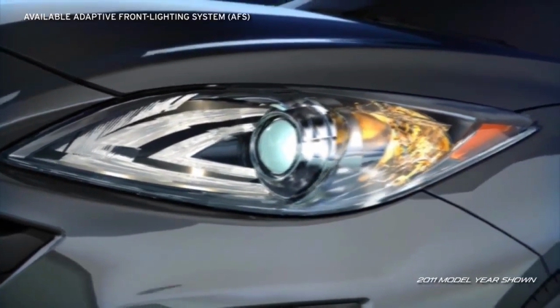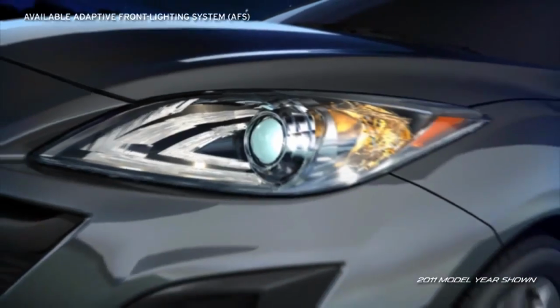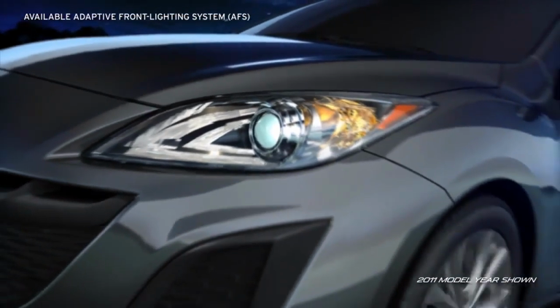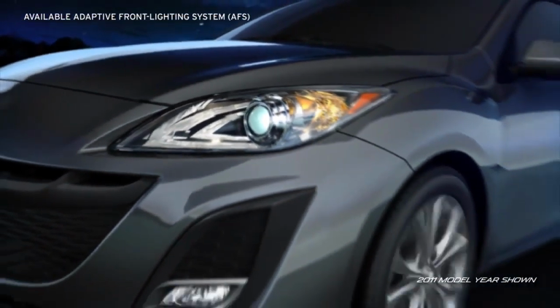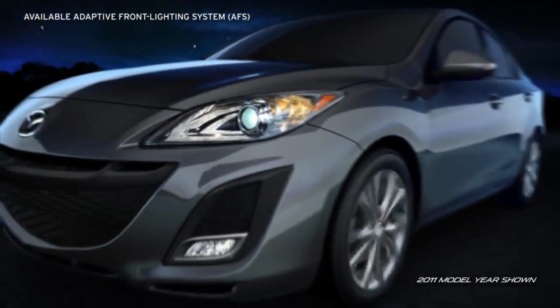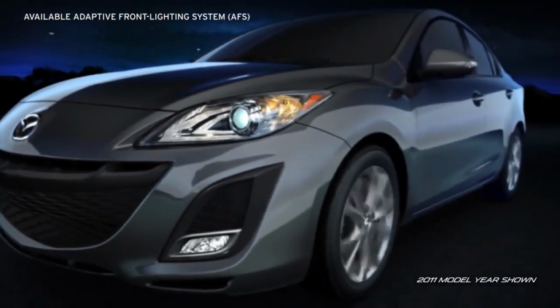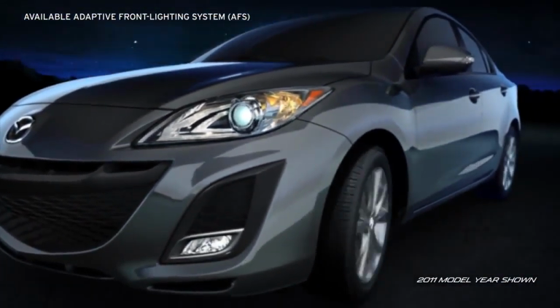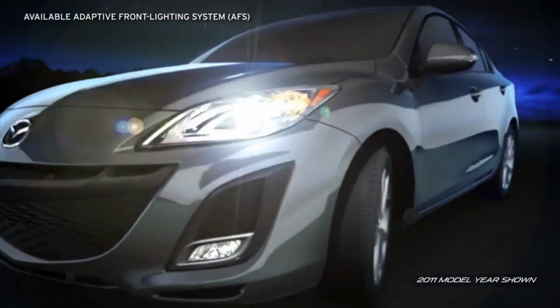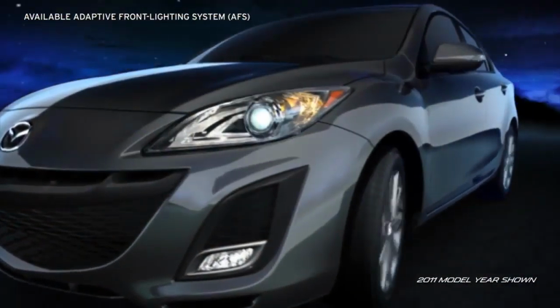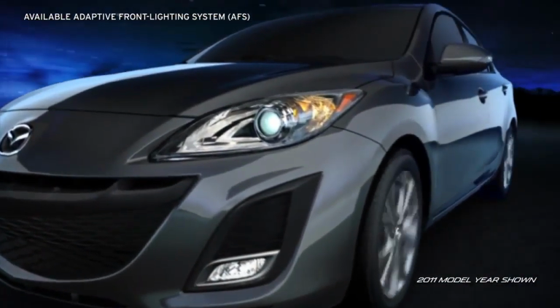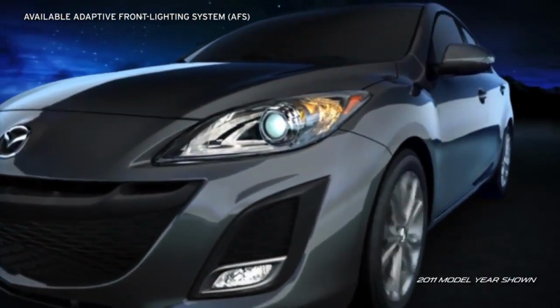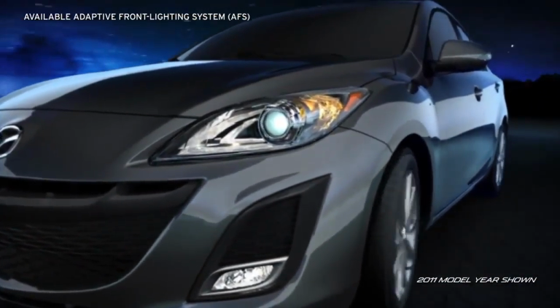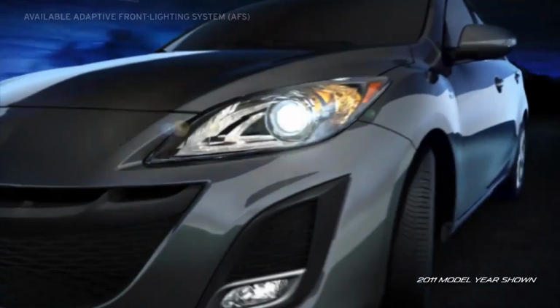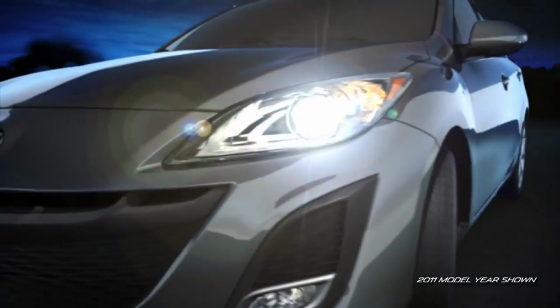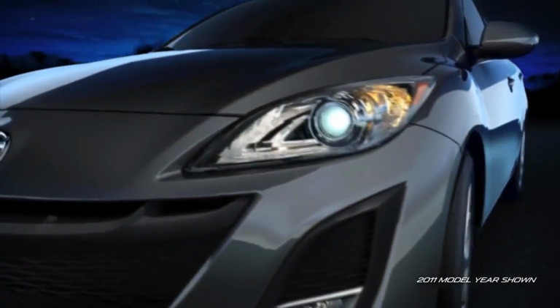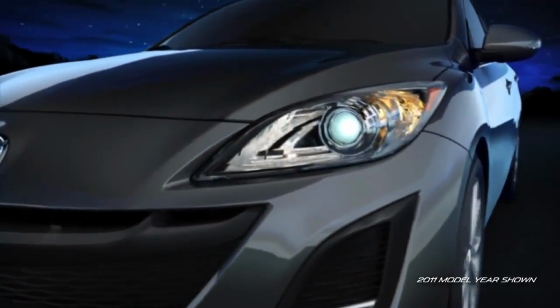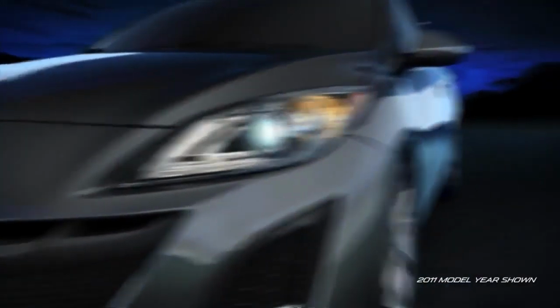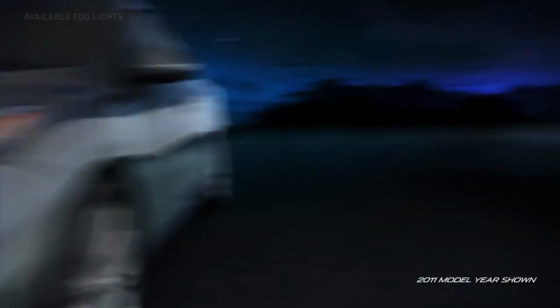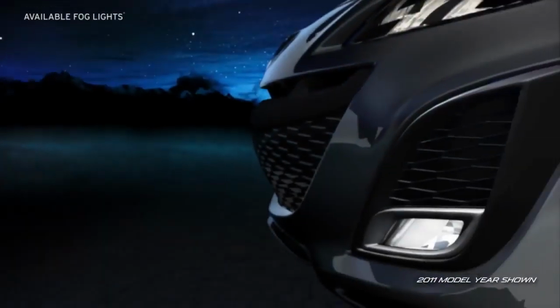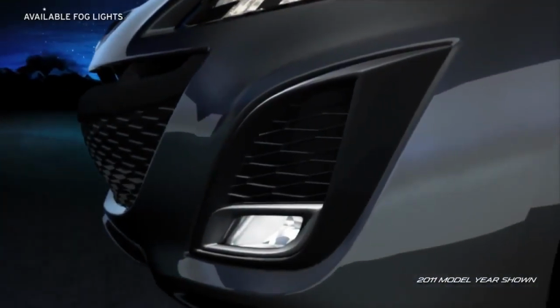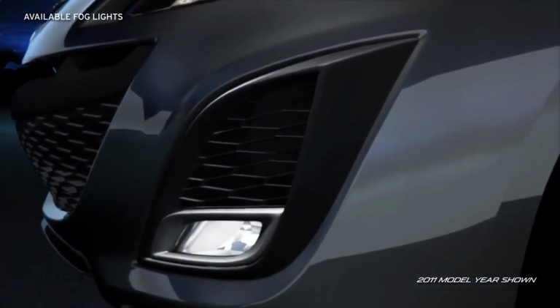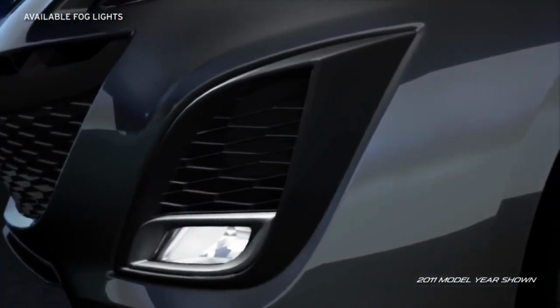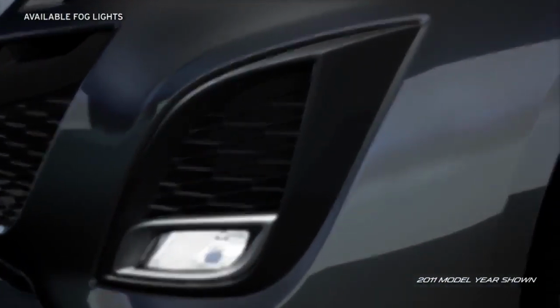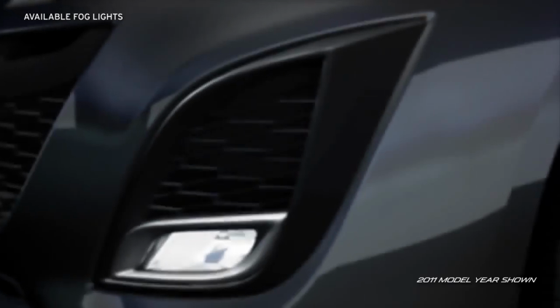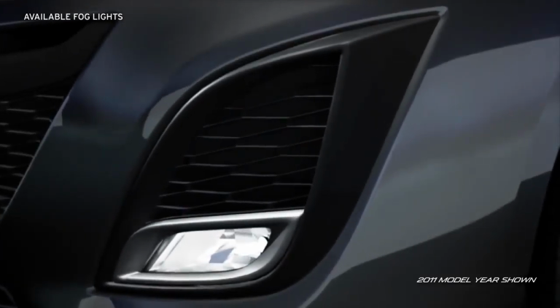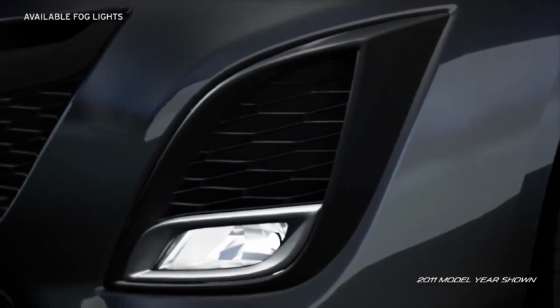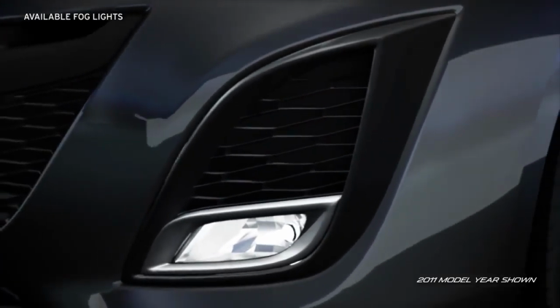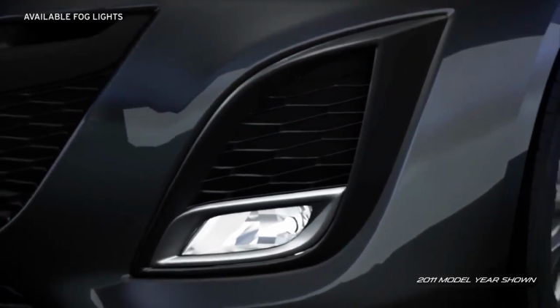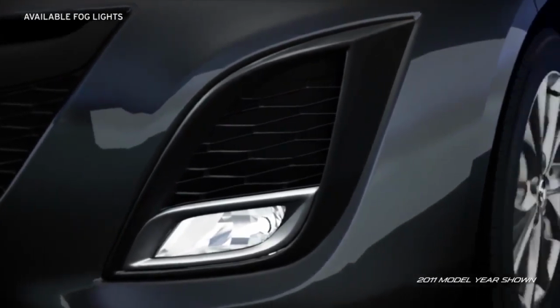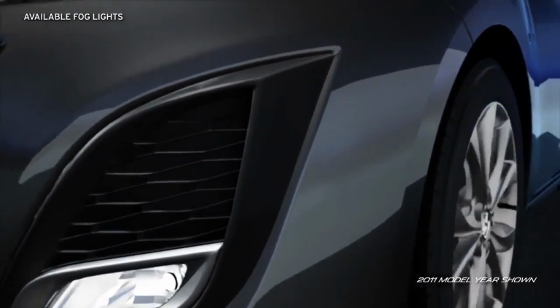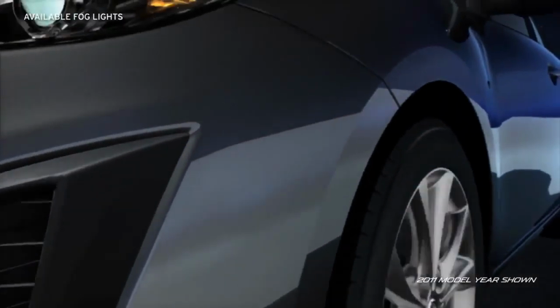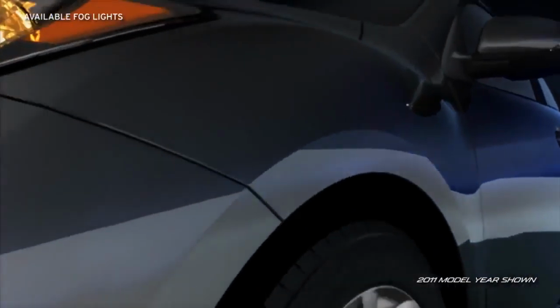The segment-first available adaptive front lighting system helps improve visibility when cornering at night as you drive. Available bright halogen fog lights with an angled silver surround blend seamlessly into the front corners of the Mazda 3.